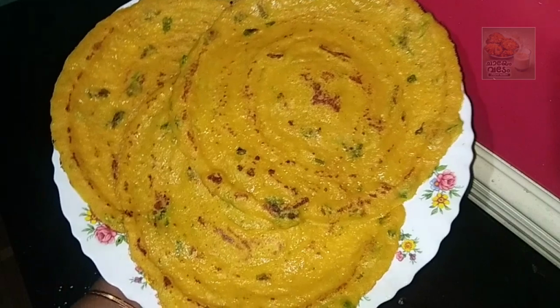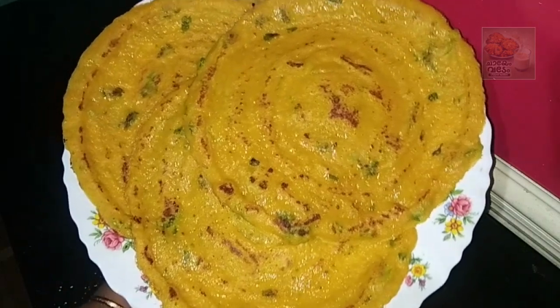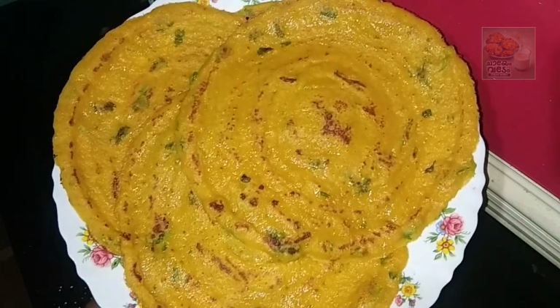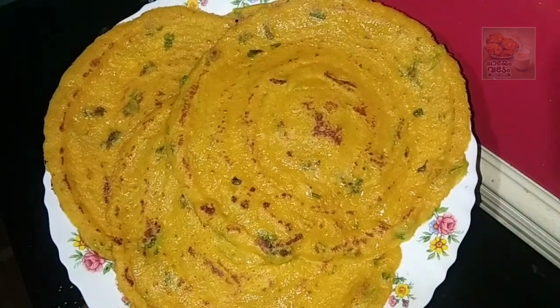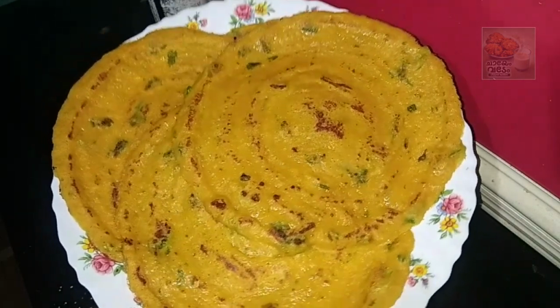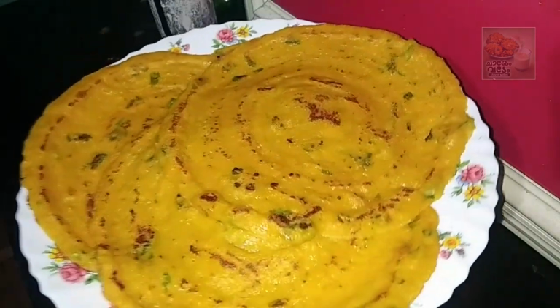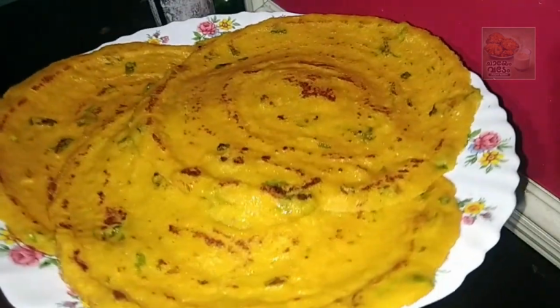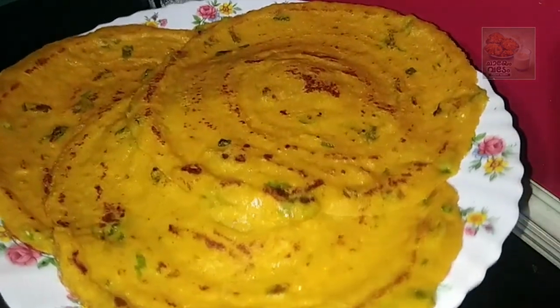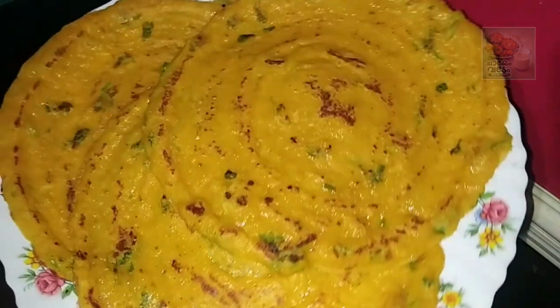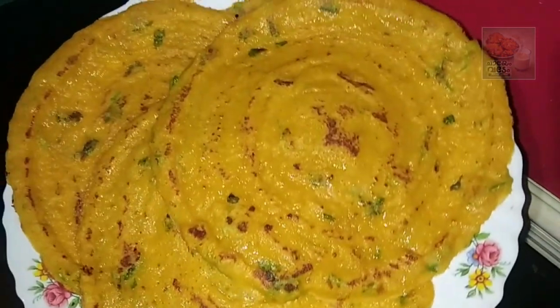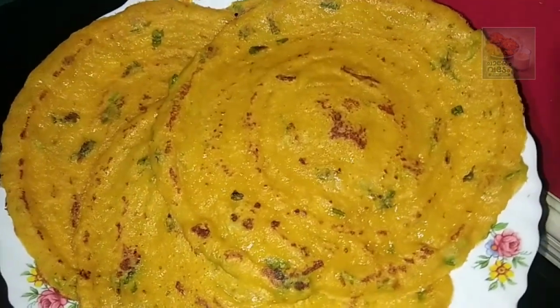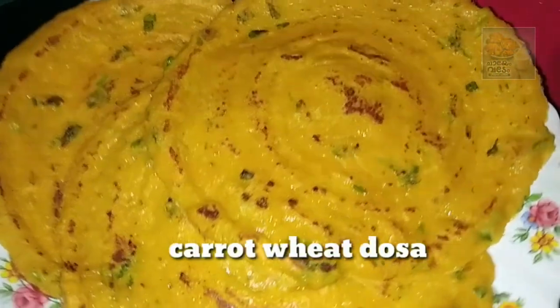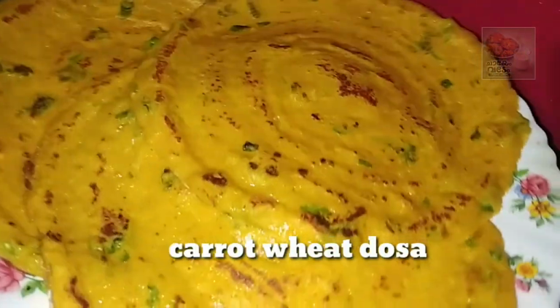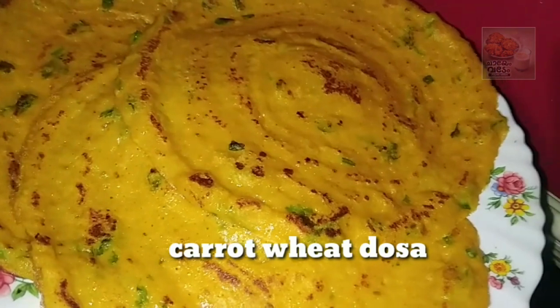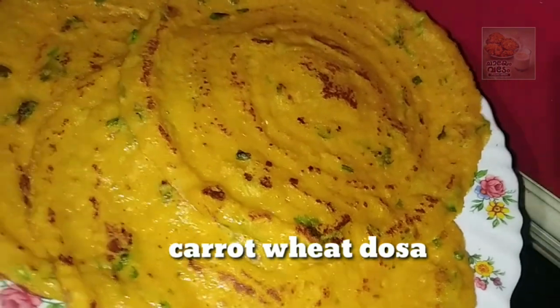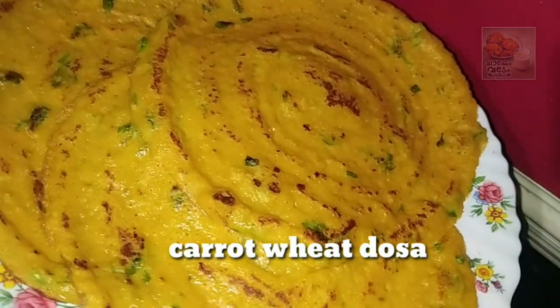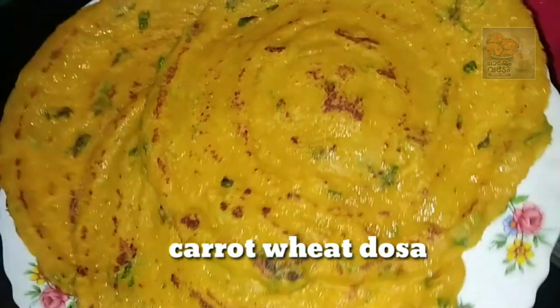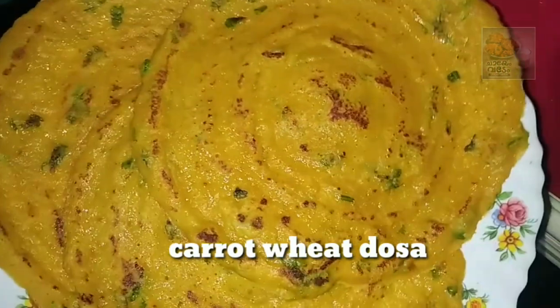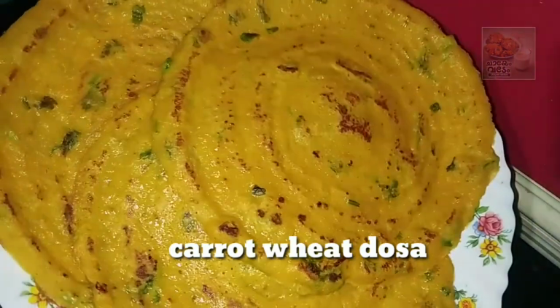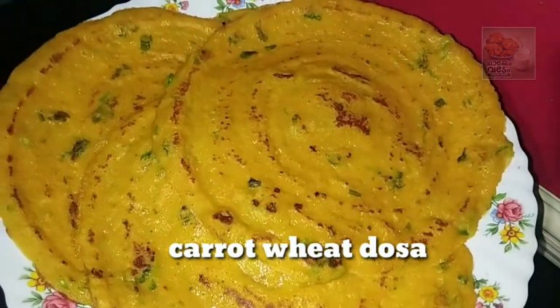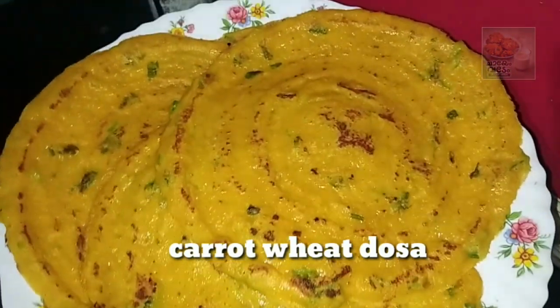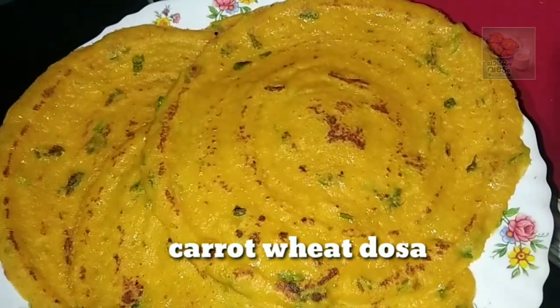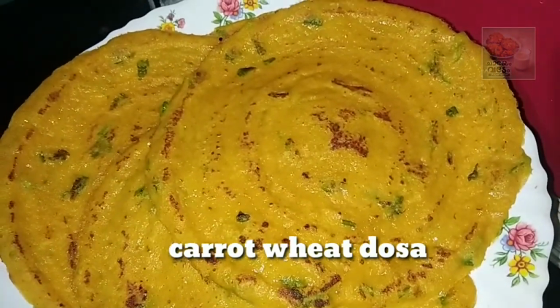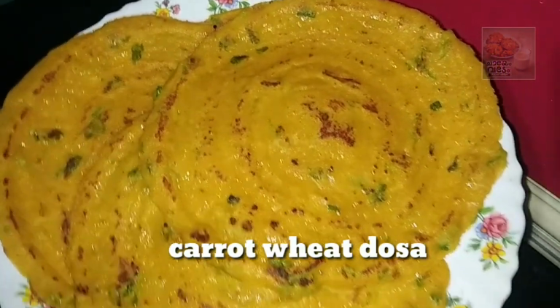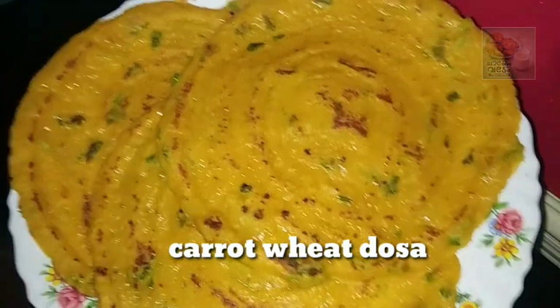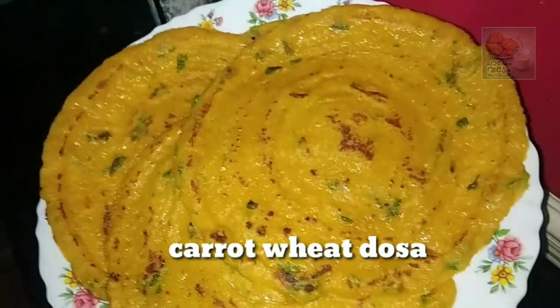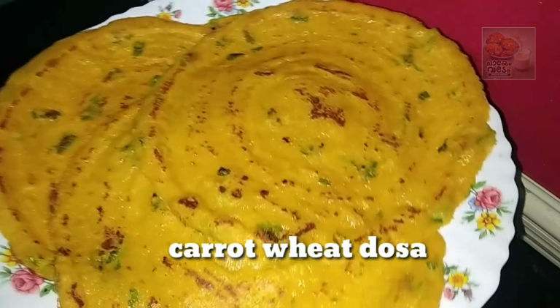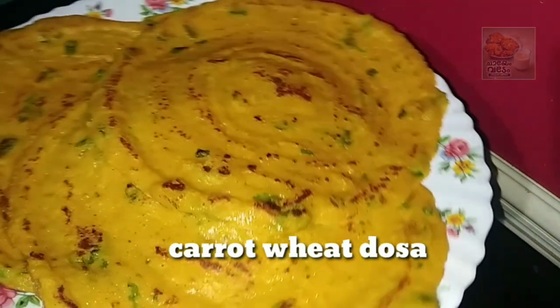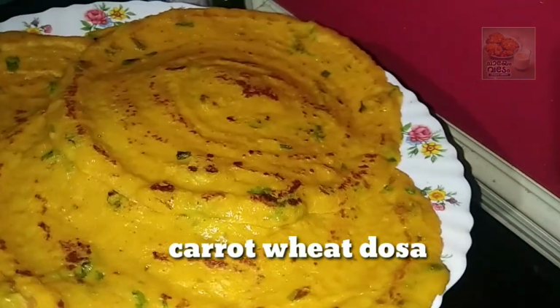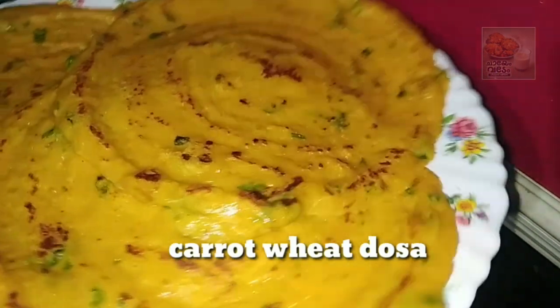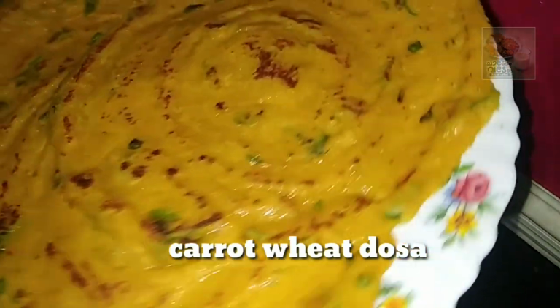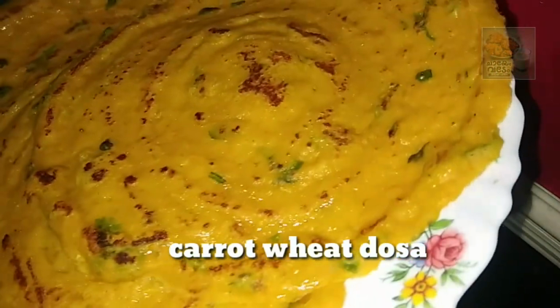Hello friends, welcome back to the video. Today I am going to make a simple breakfast recipe. I am not going to talk about breakfast — I am going to eat breakfast.